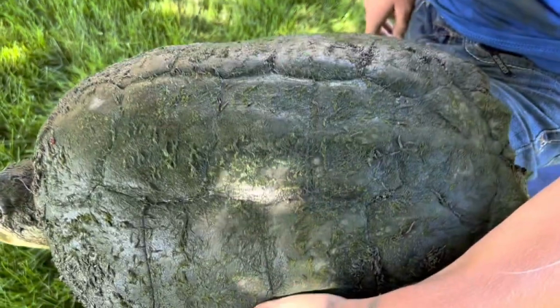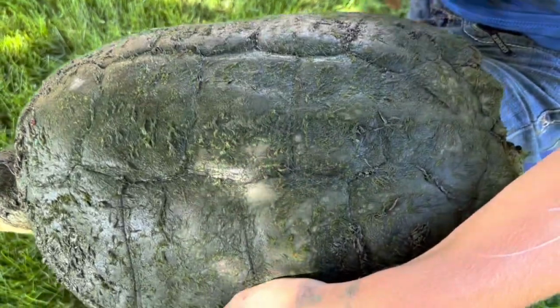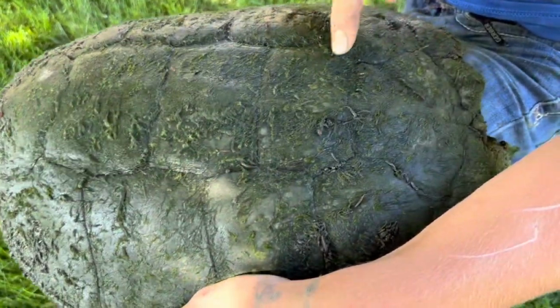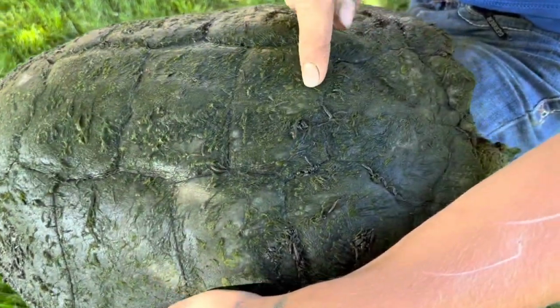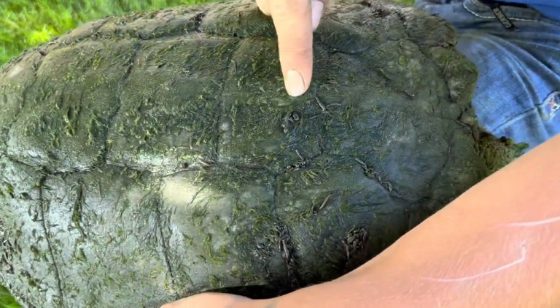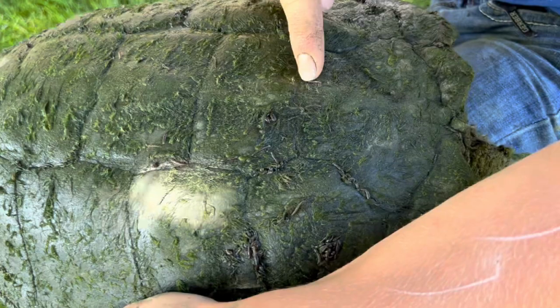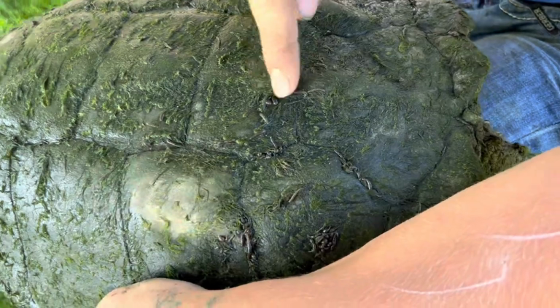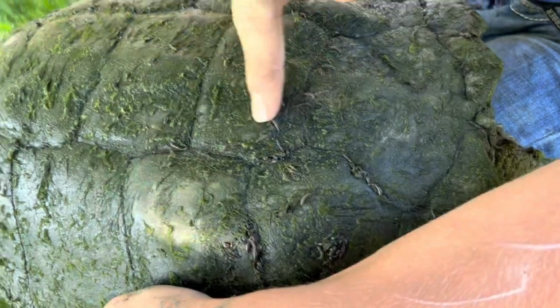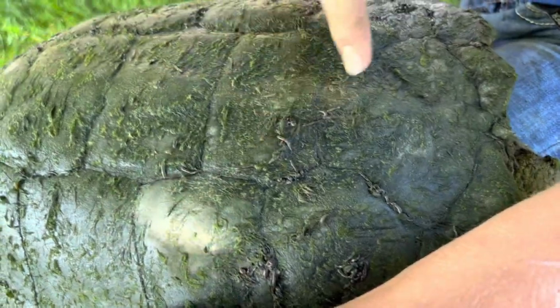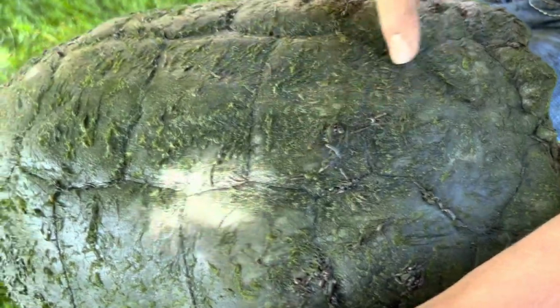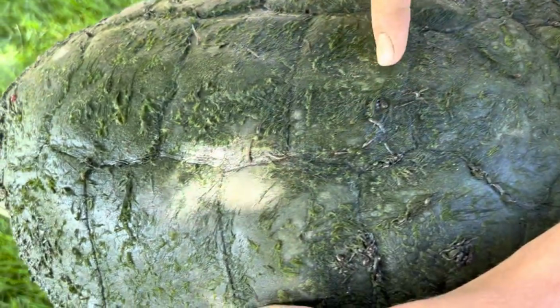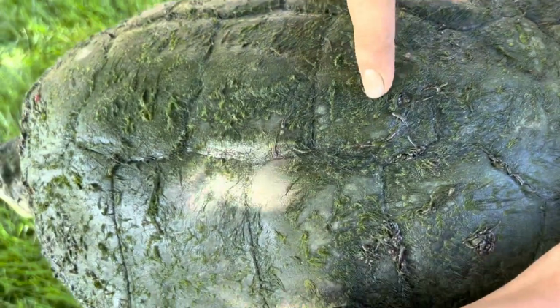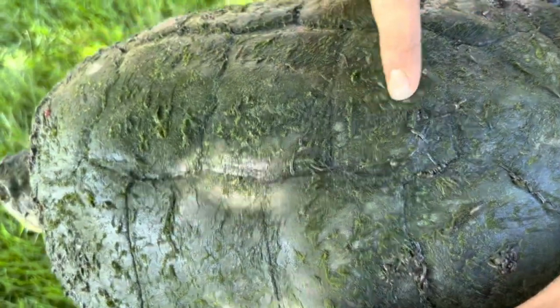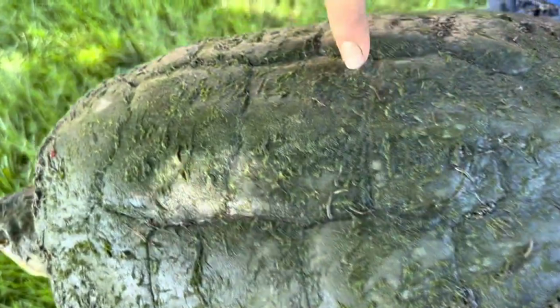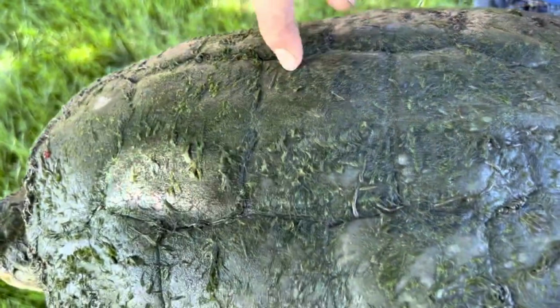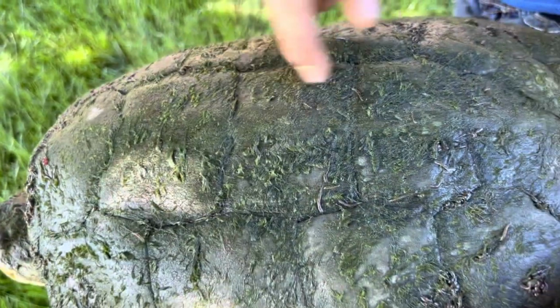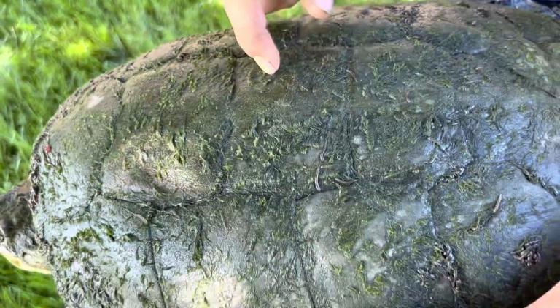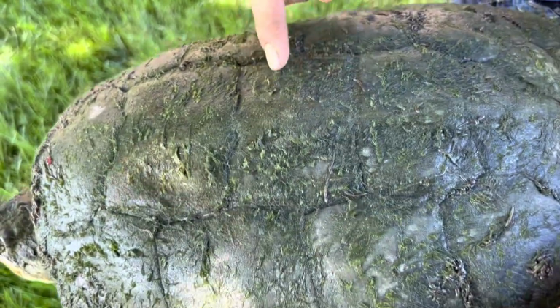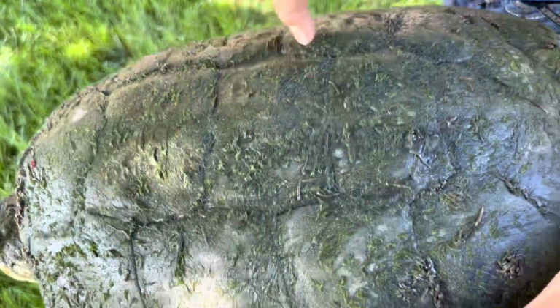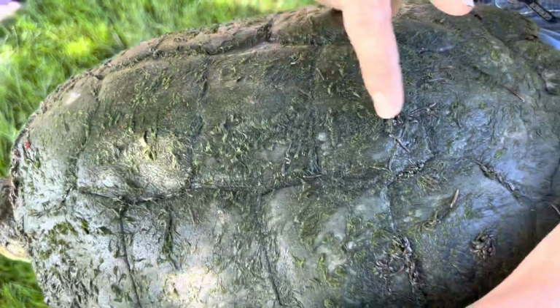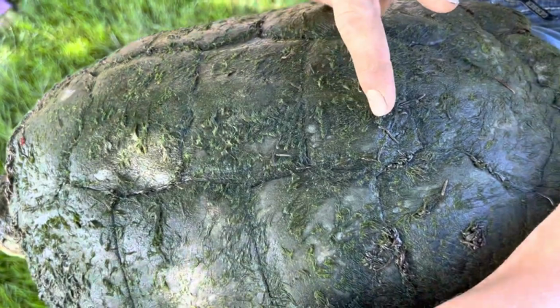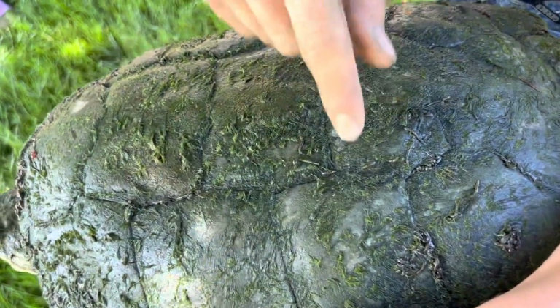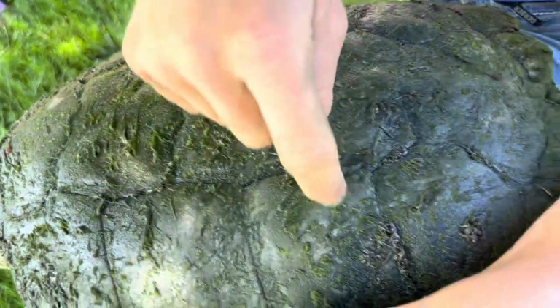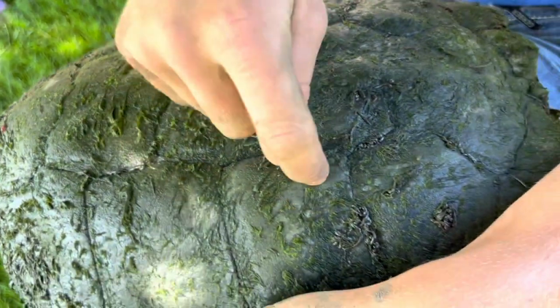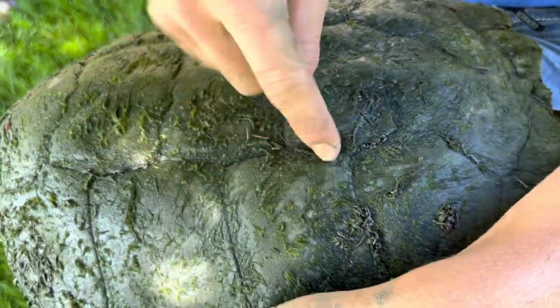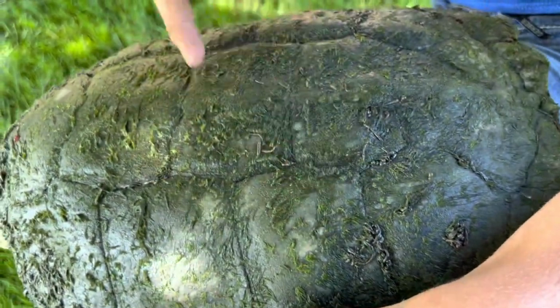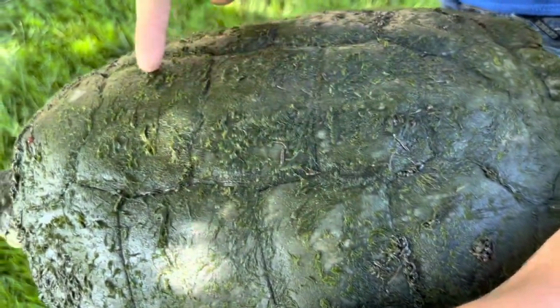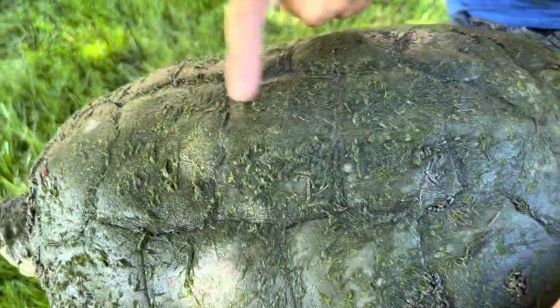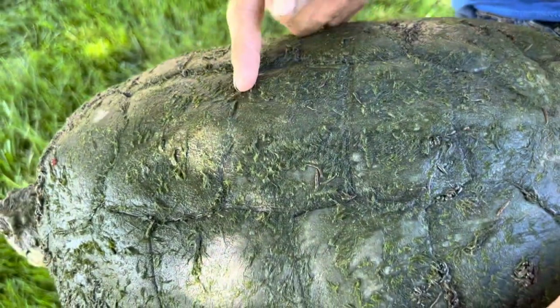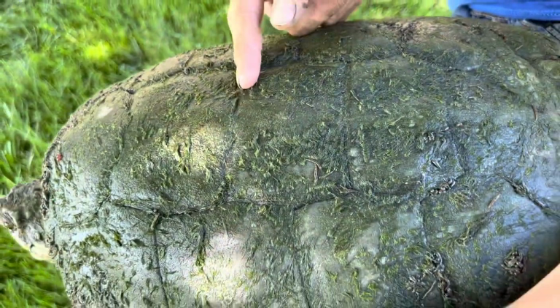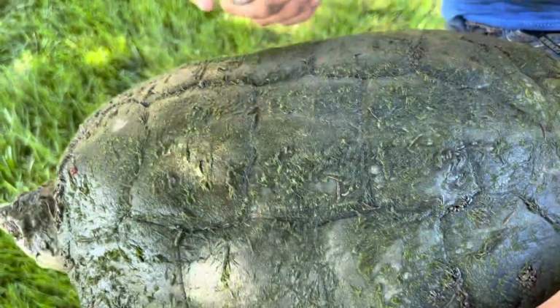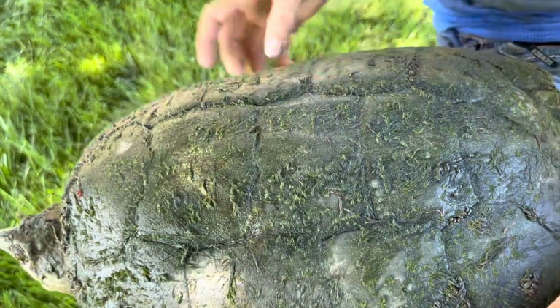So on this shell you can see right here all these little moving things — these are all little leeches or some sort of worms. You can see just on this turtle's shell there's a whole ecosystem. There's leeches, there's moss — moss is living — there's a whole living ecosystem on the top of this guy's shell.